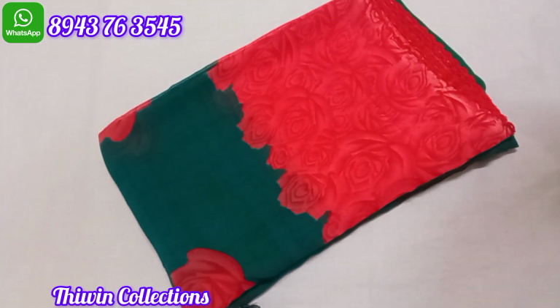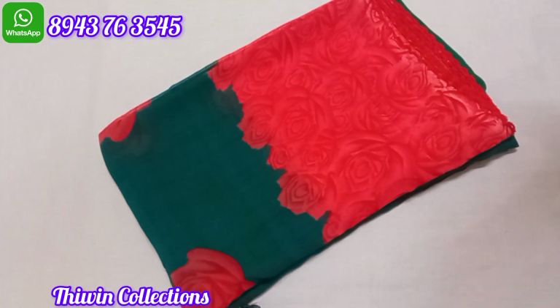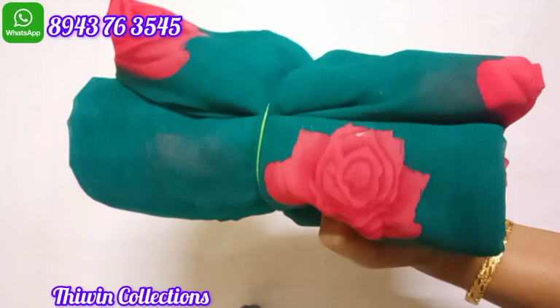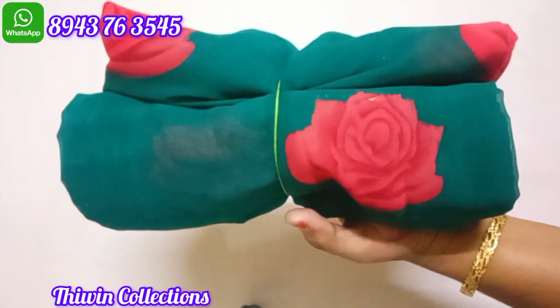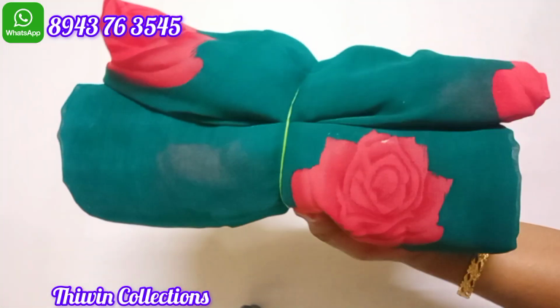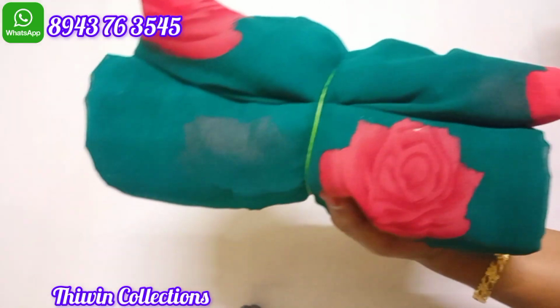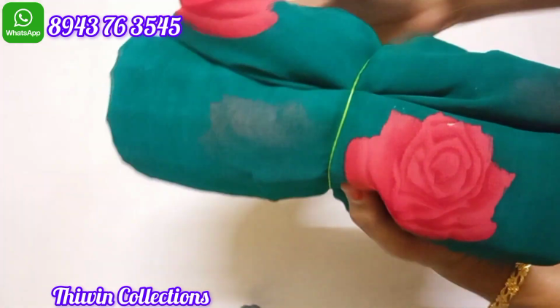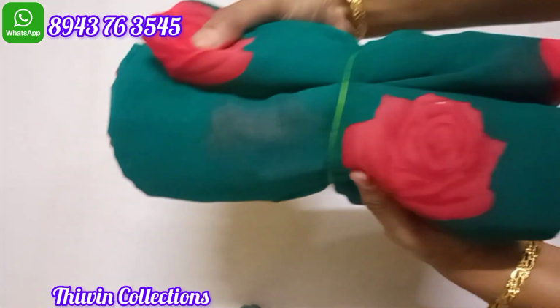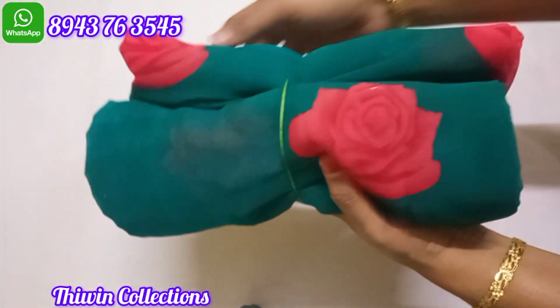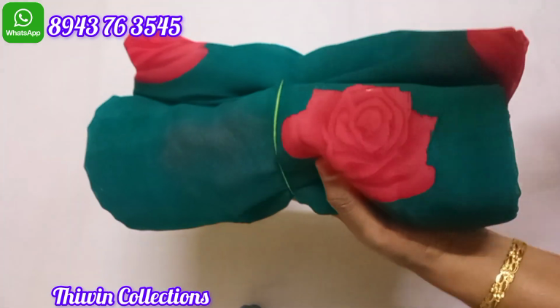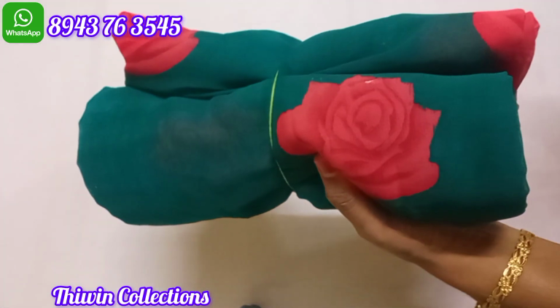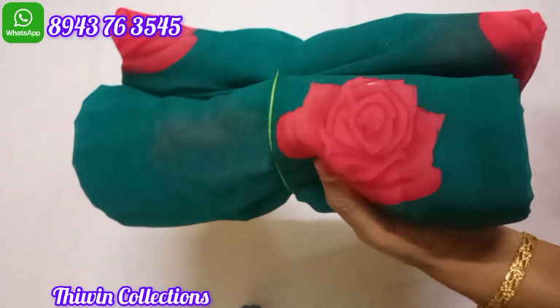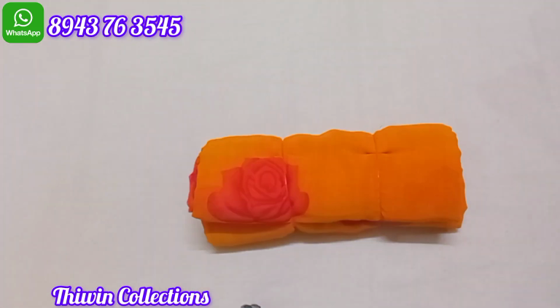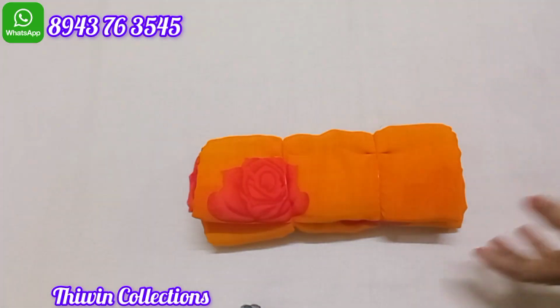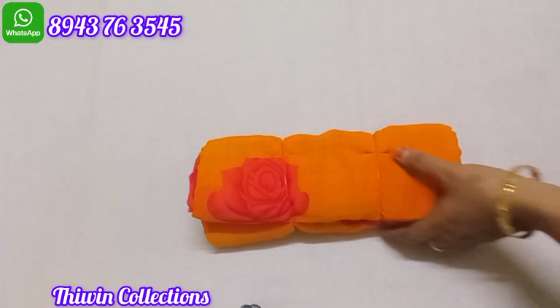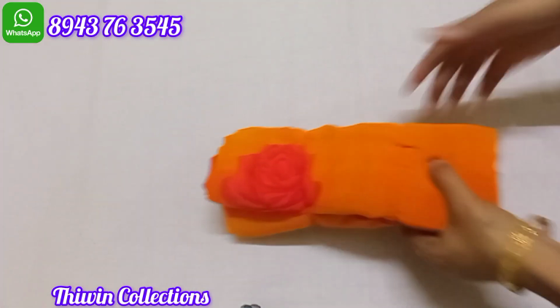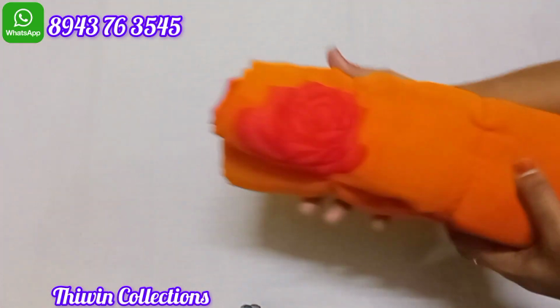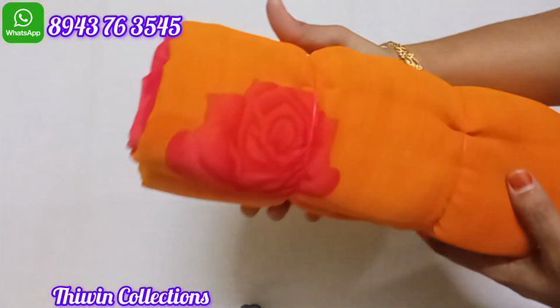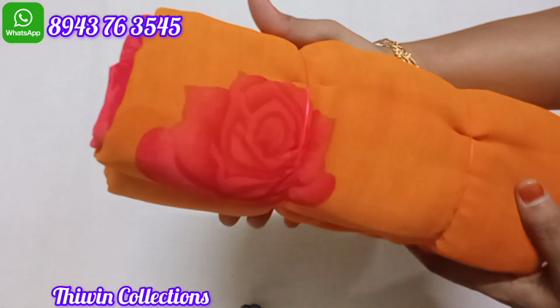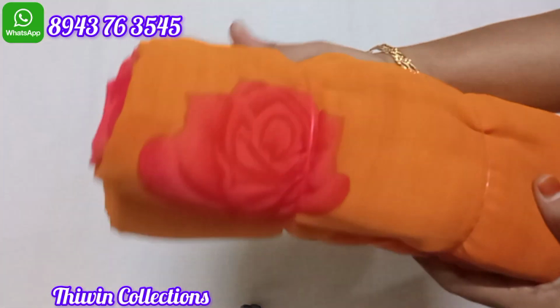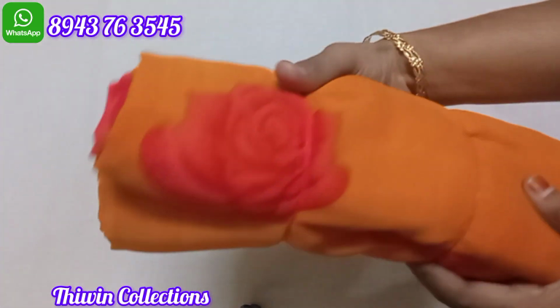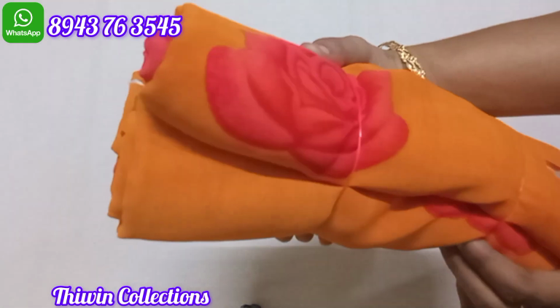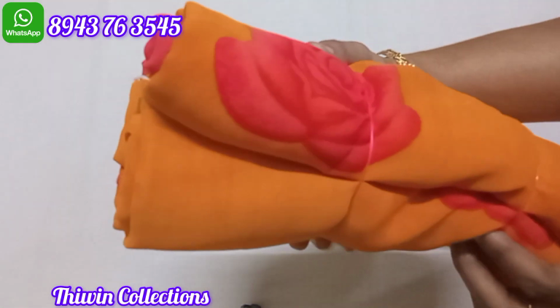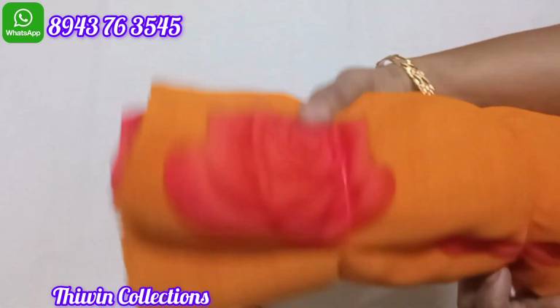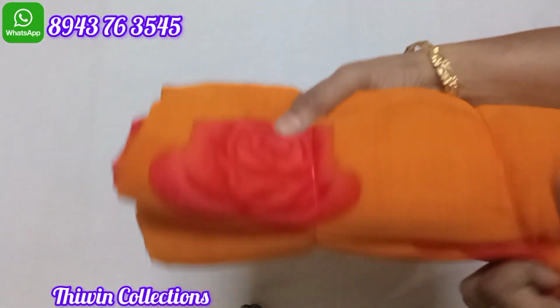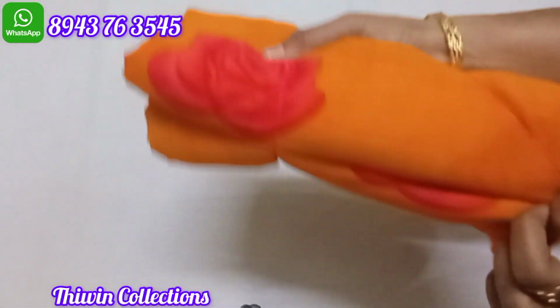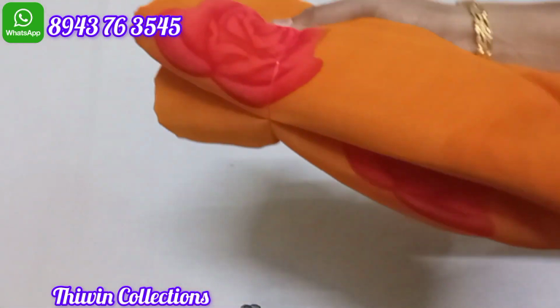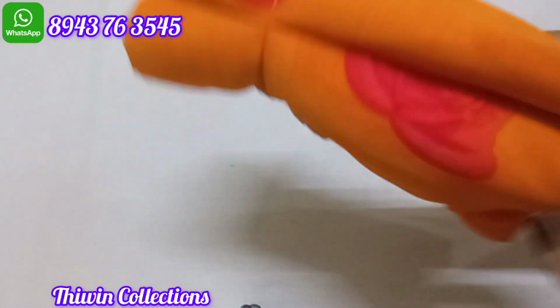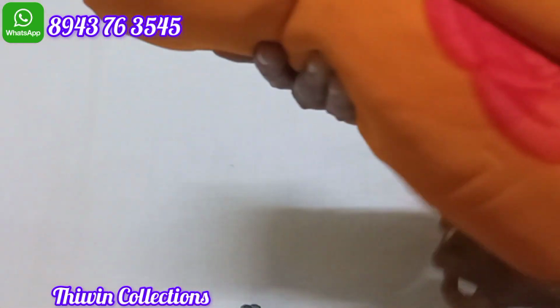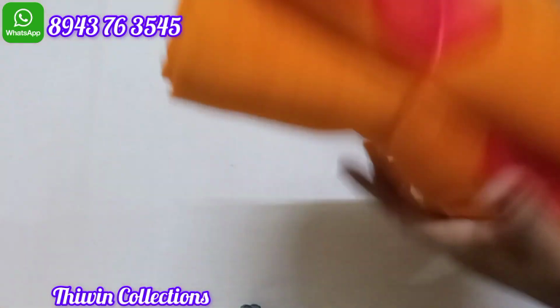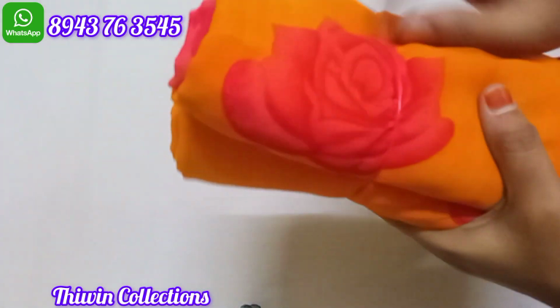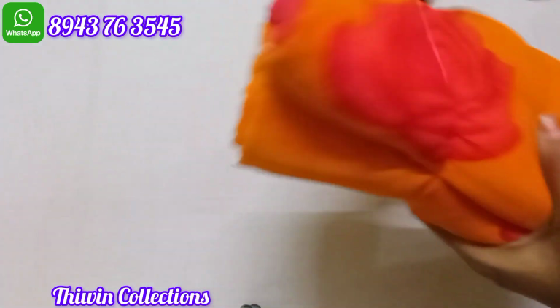Sari no. 6 is green with tomato red shade. Sari no. 7 is yellow shade — yellow and red color combination.